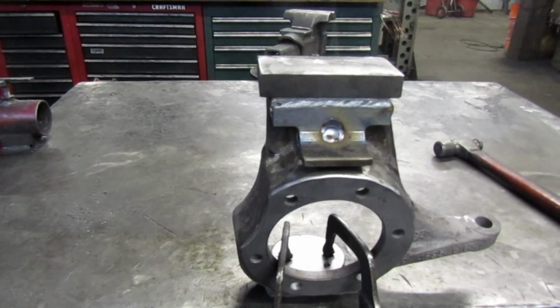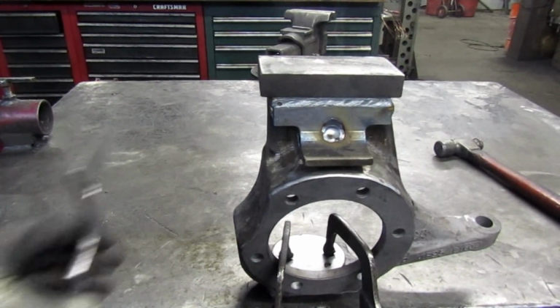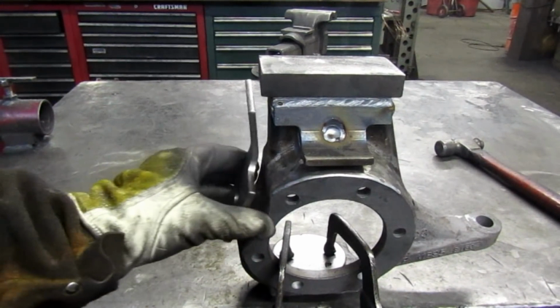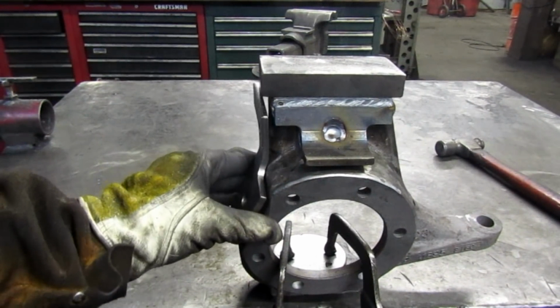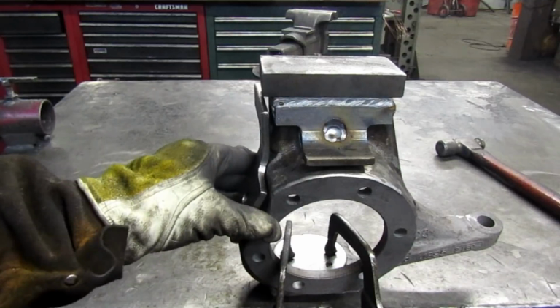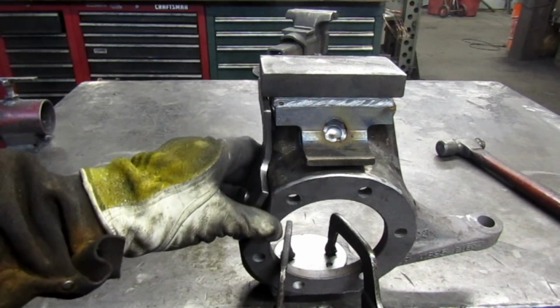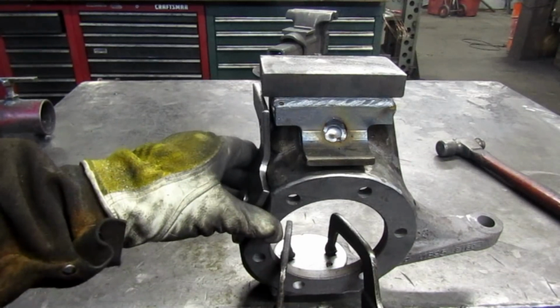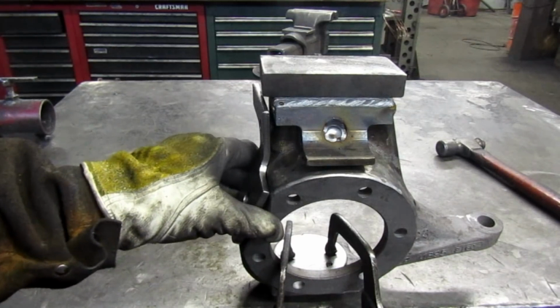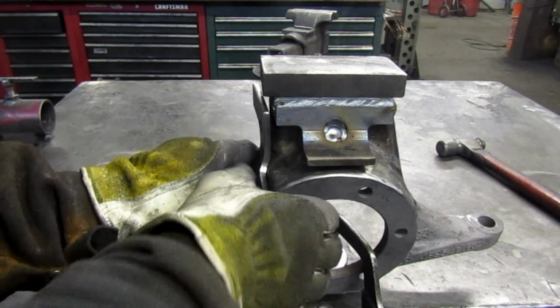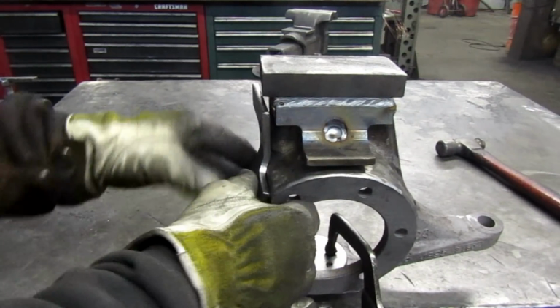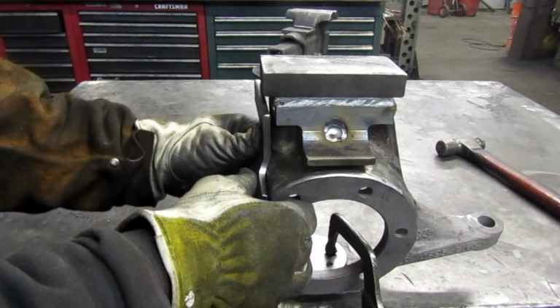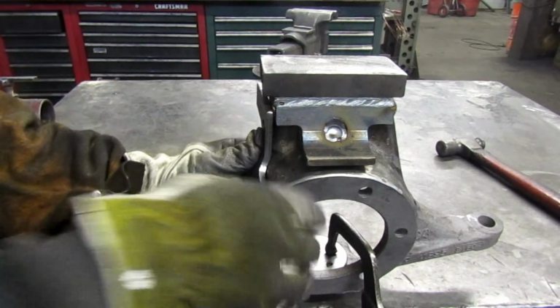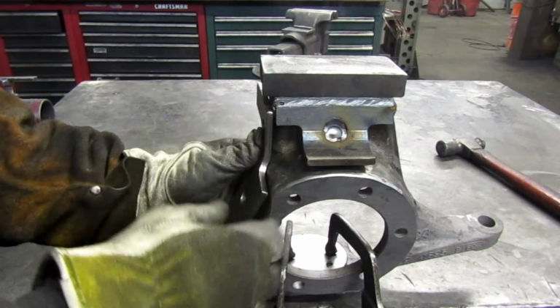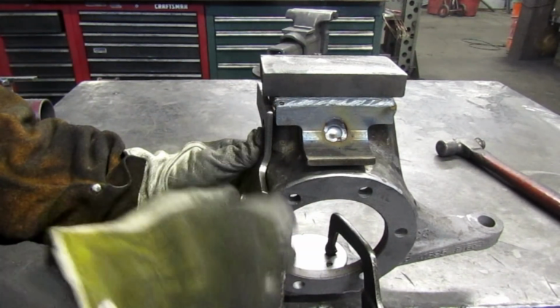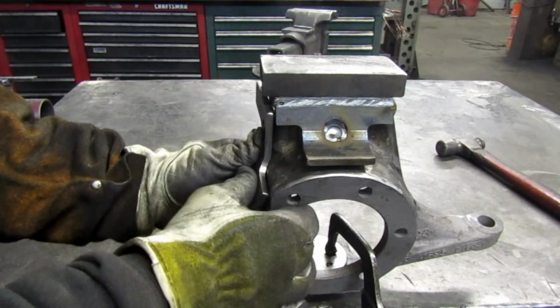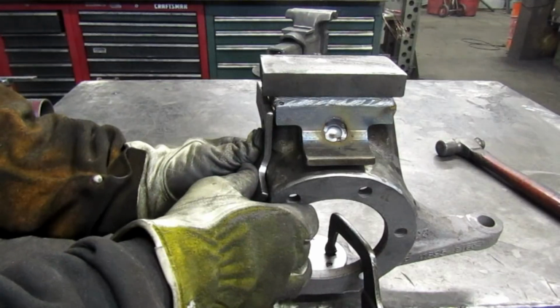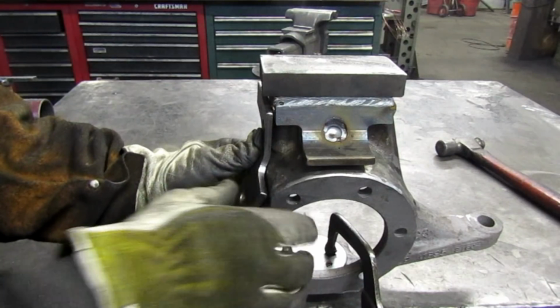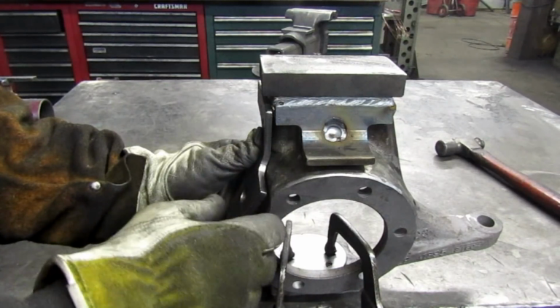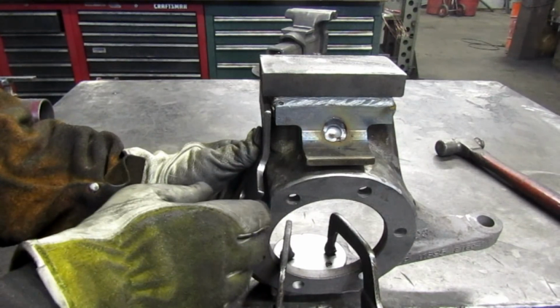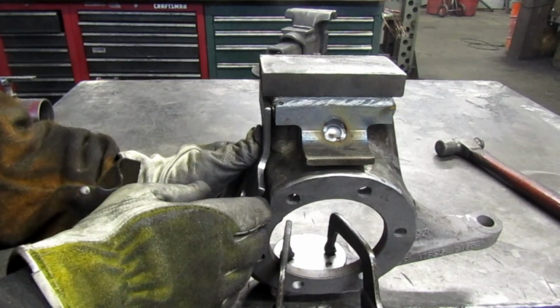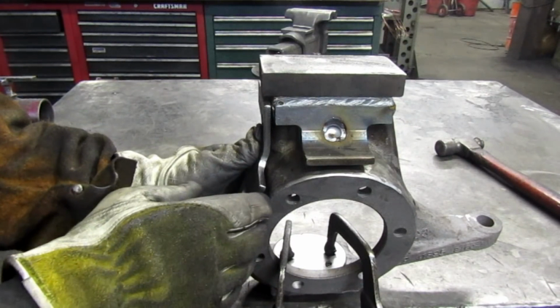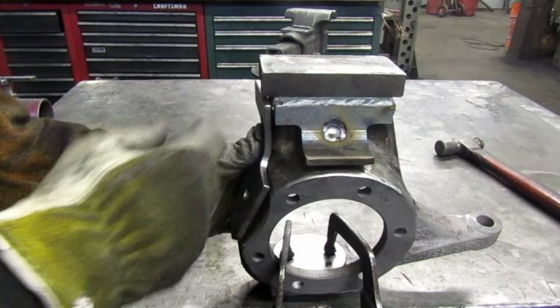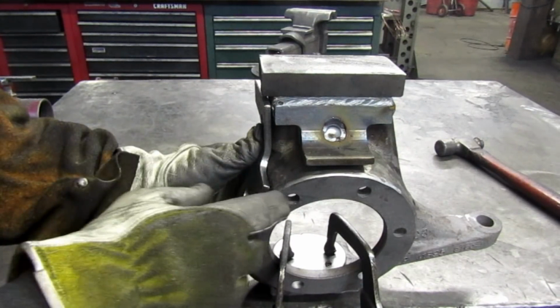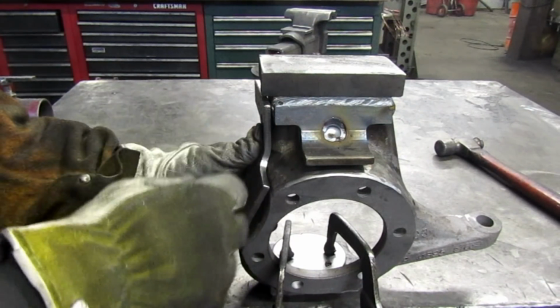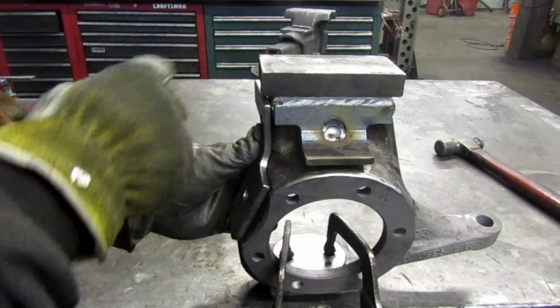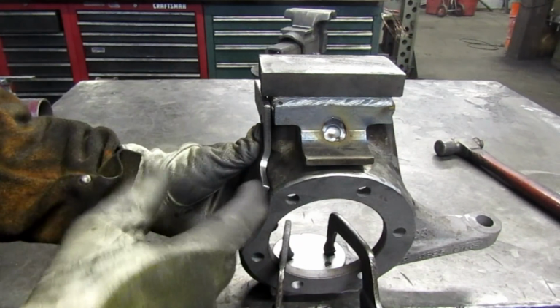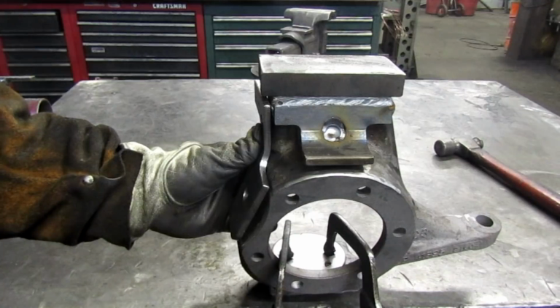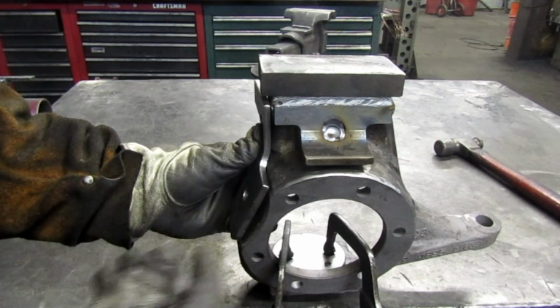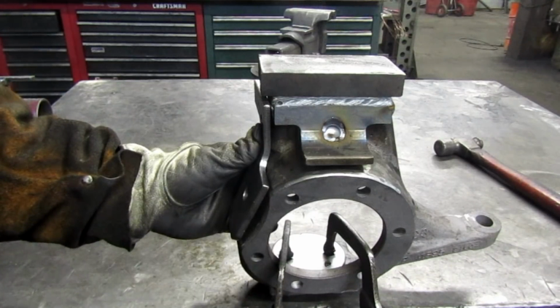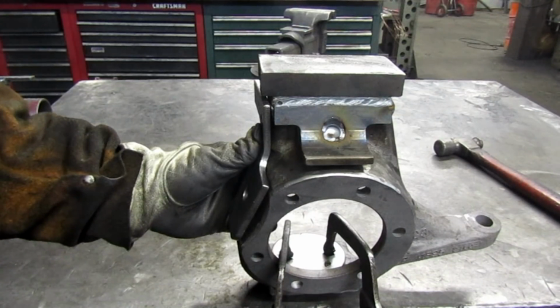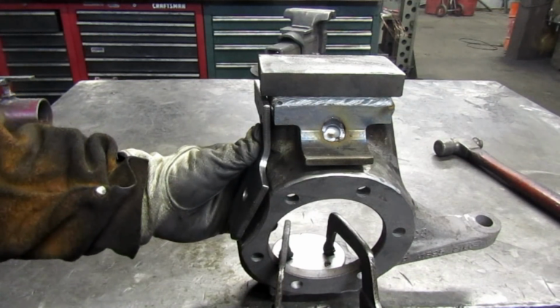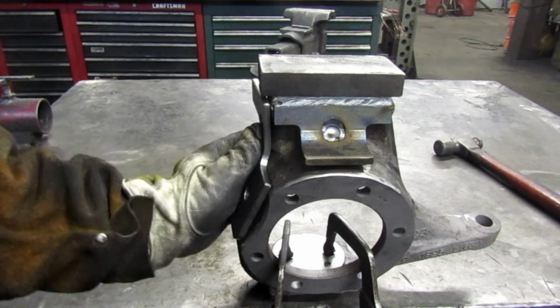Next piece we're going to put on goes off to the side. I need to dress up the edges on this one yet, so I'll do that off camera, get it tacked on with a couple little welds, and then bring you back and show you that.